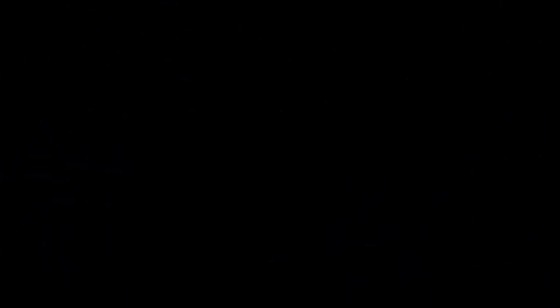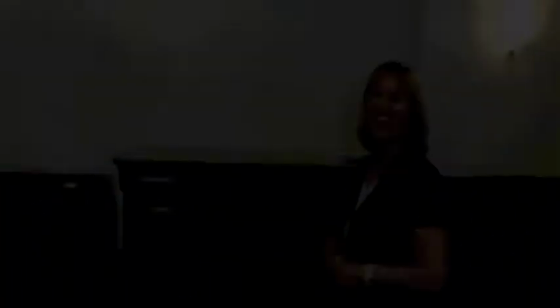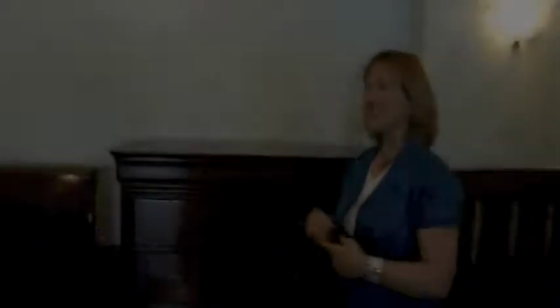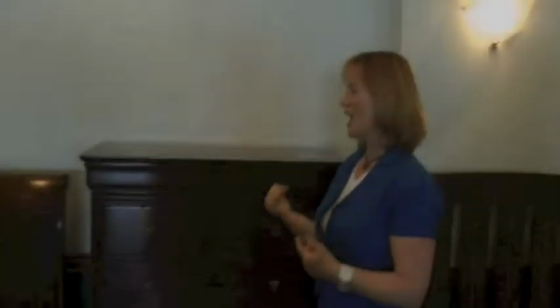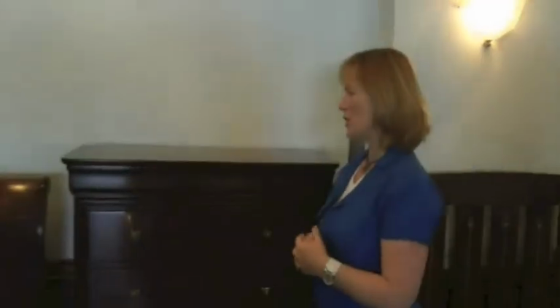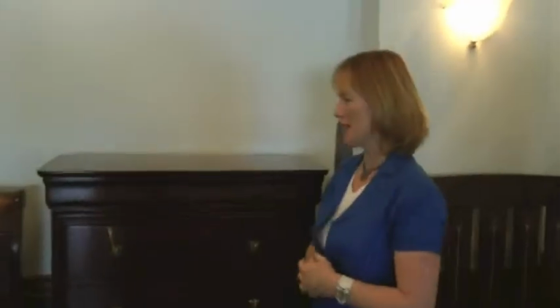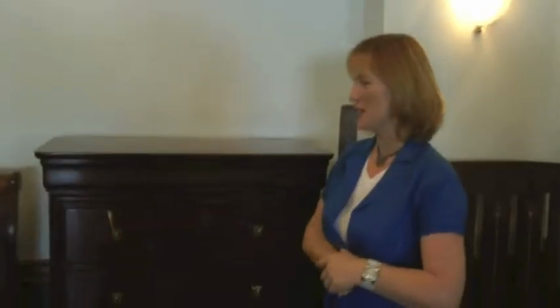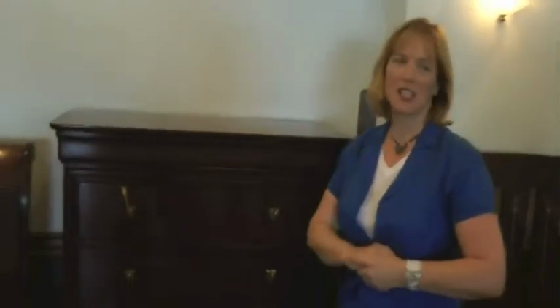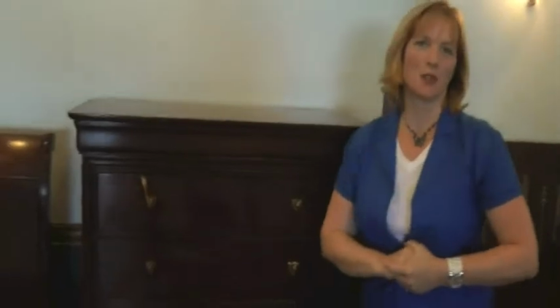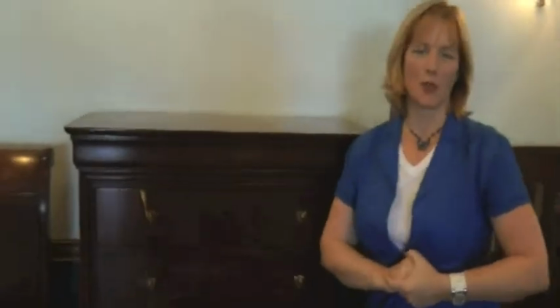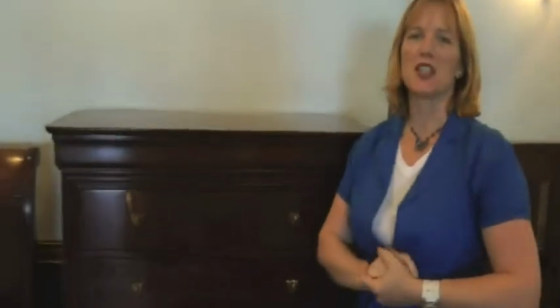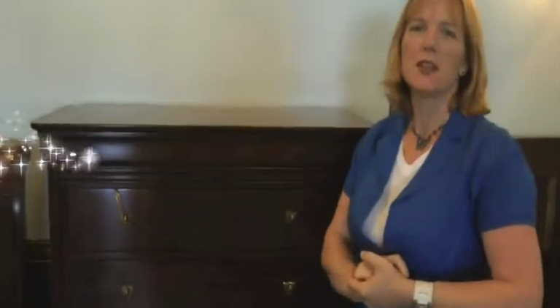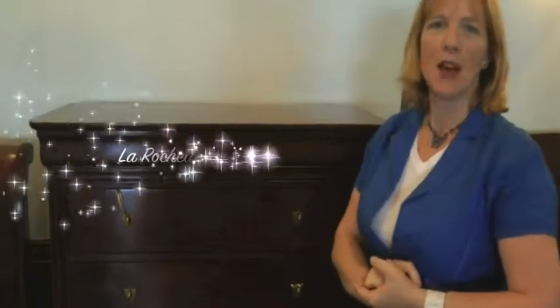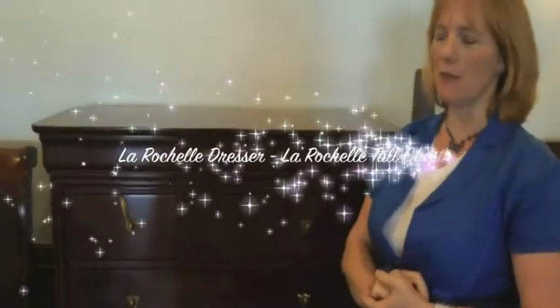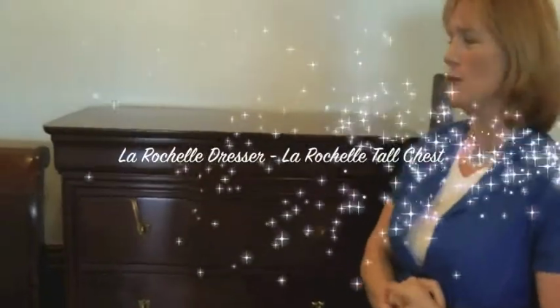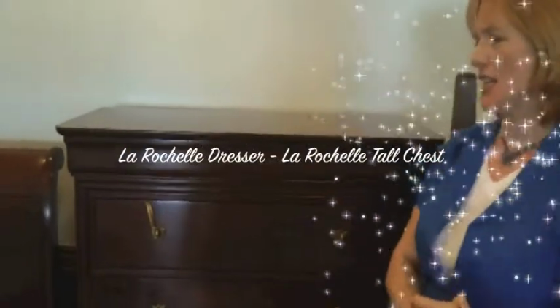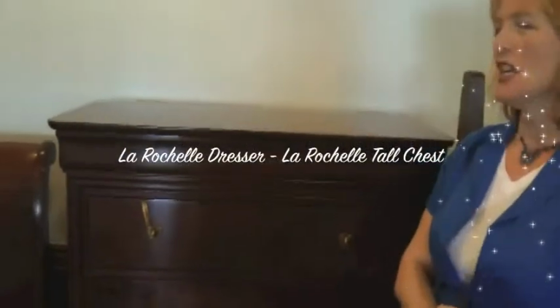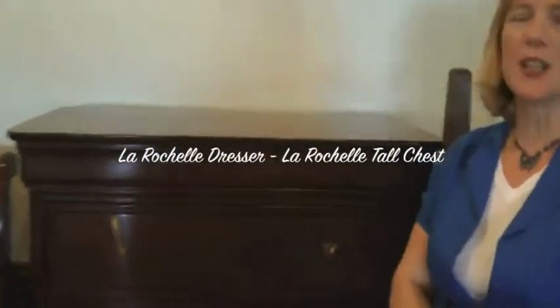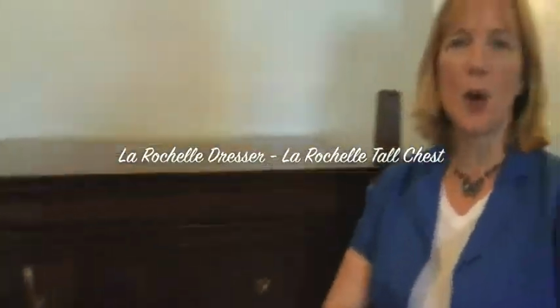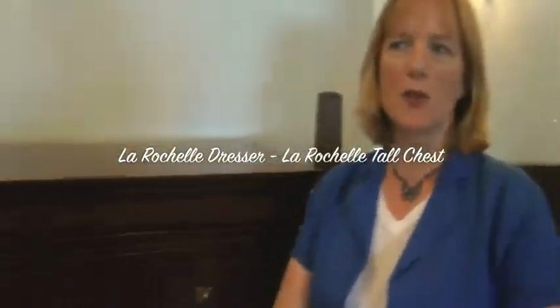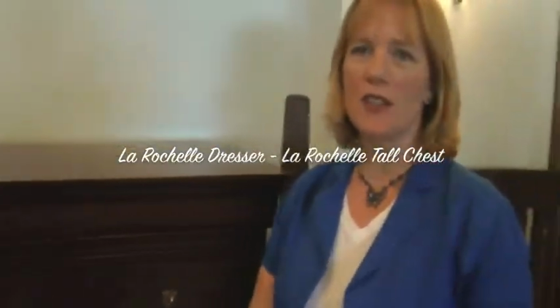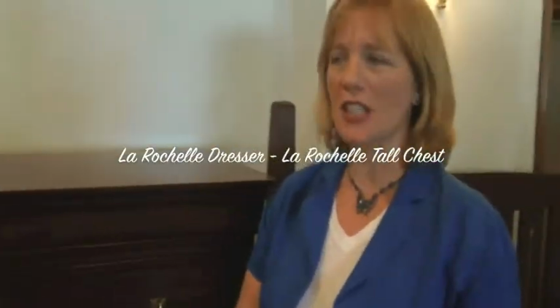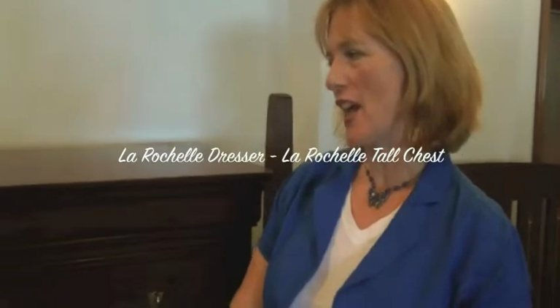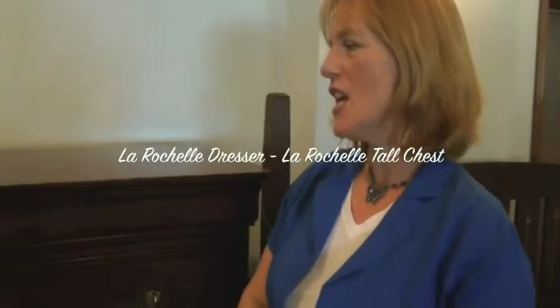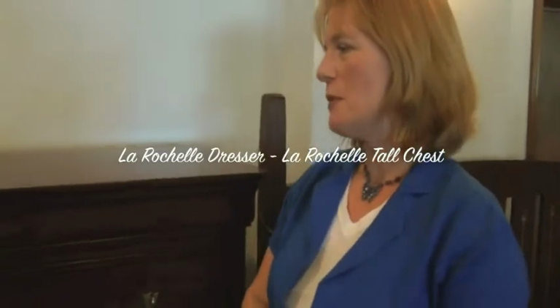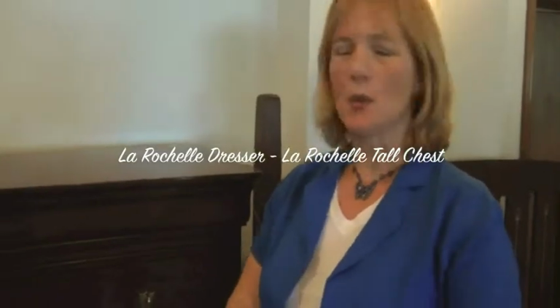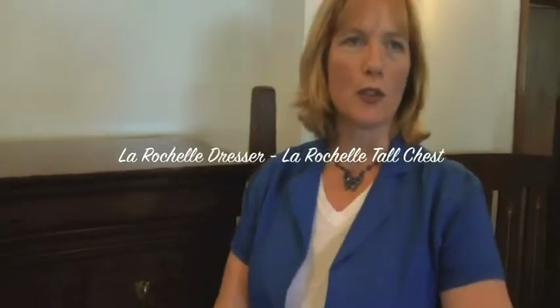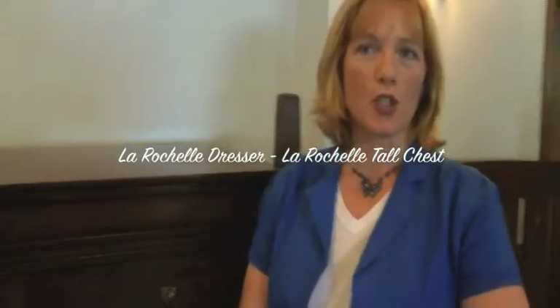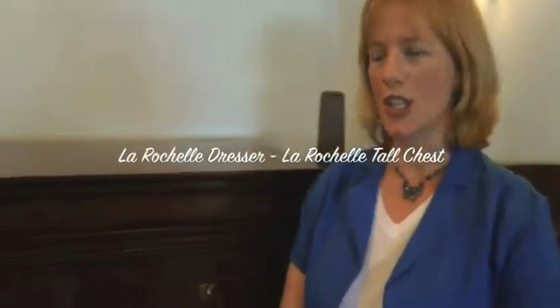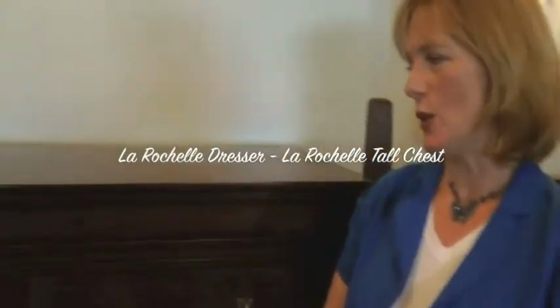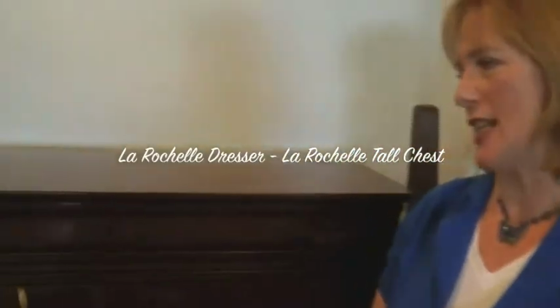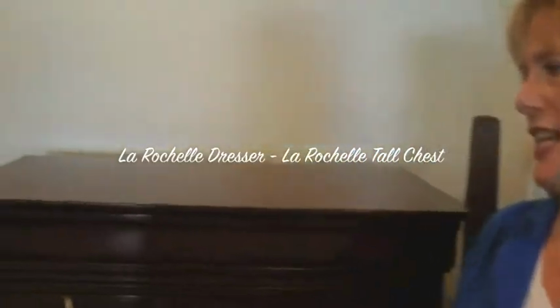Hi. The reason I chose this particular dresser to complete my bedroom set is because I've always been fond of the Stickley brand. It's a wonderful construction as Ilona has stated.